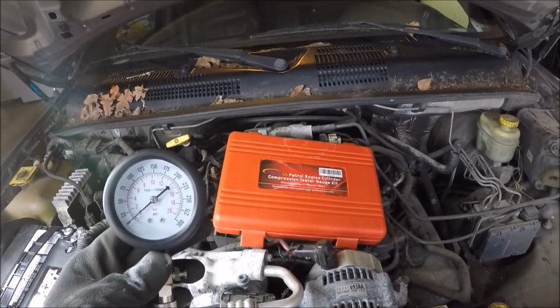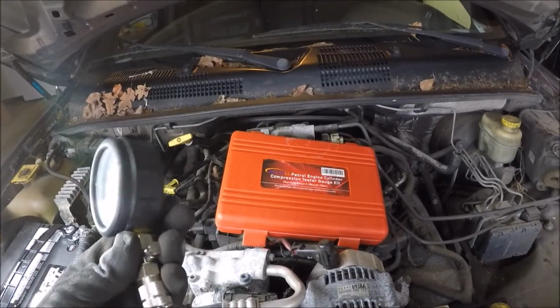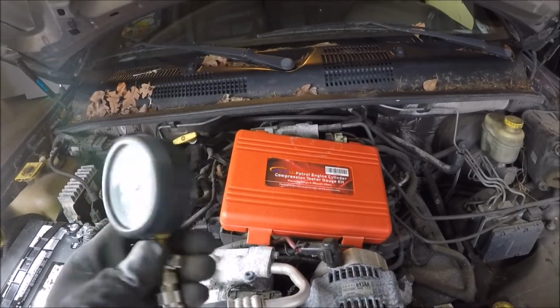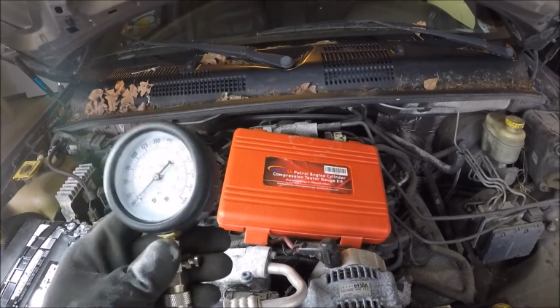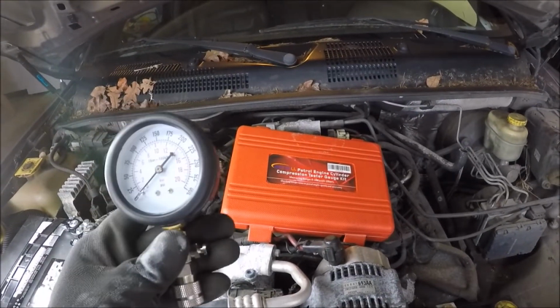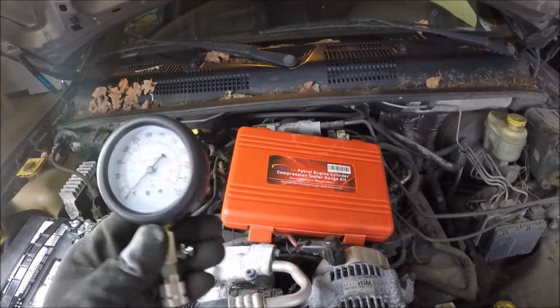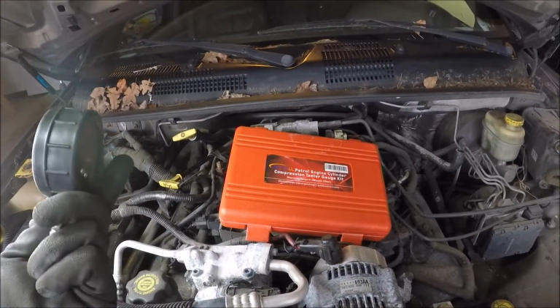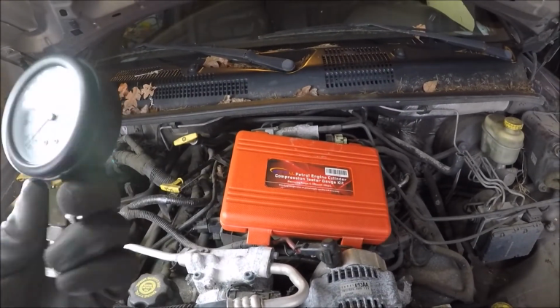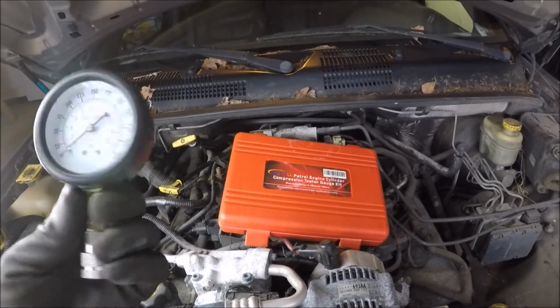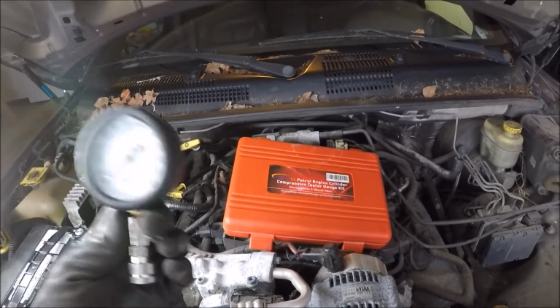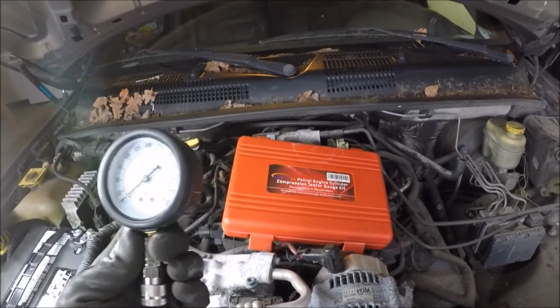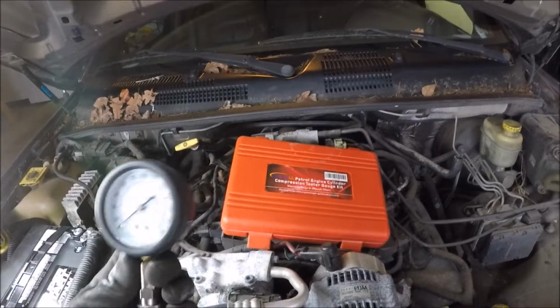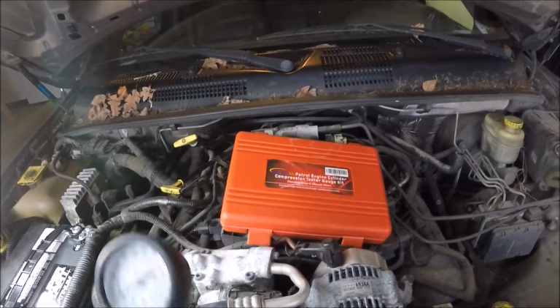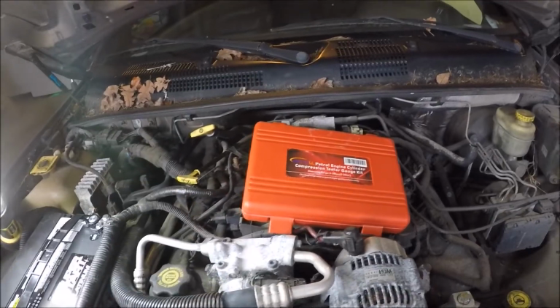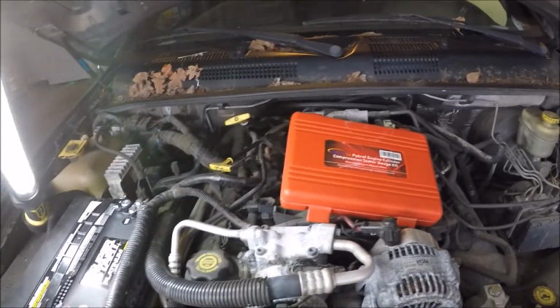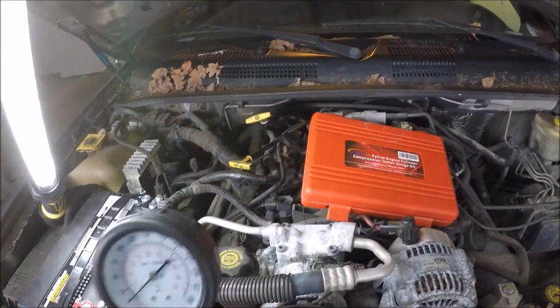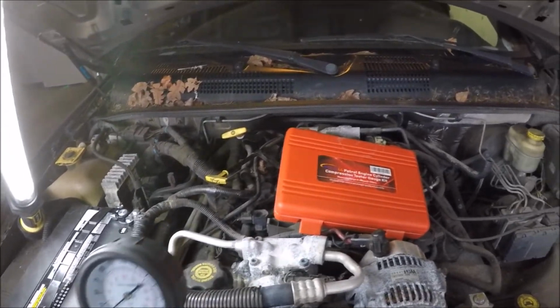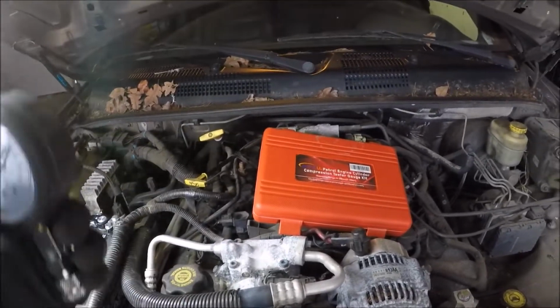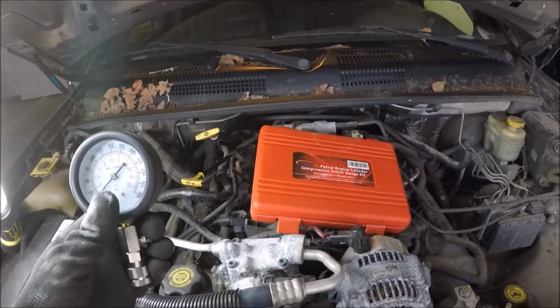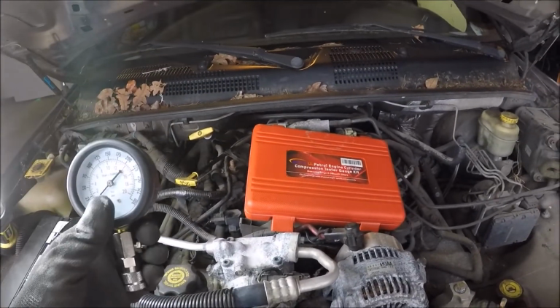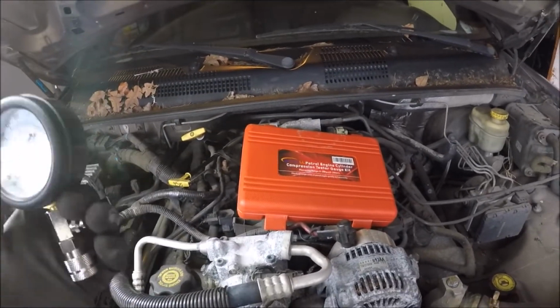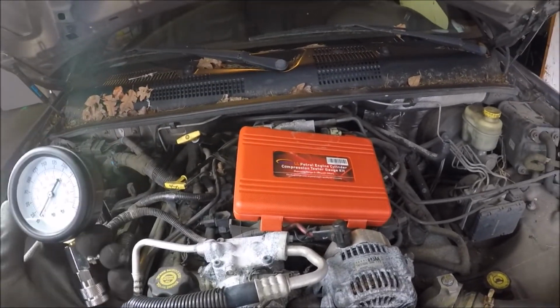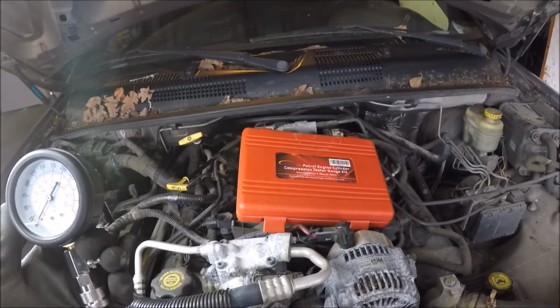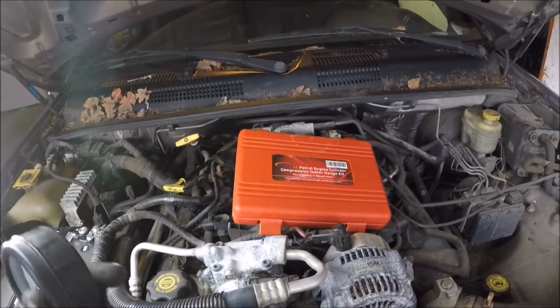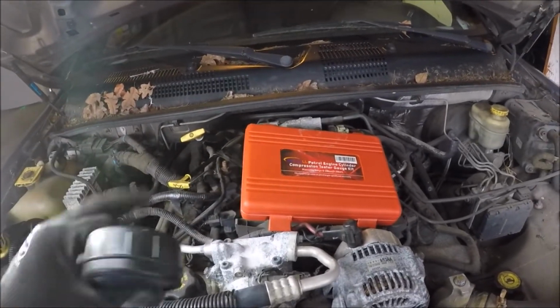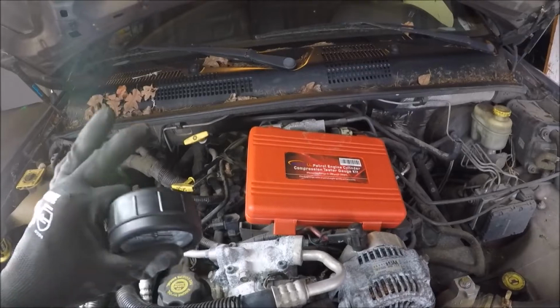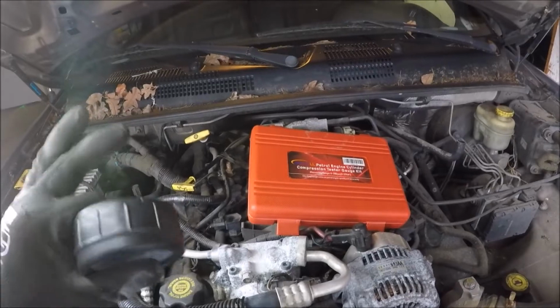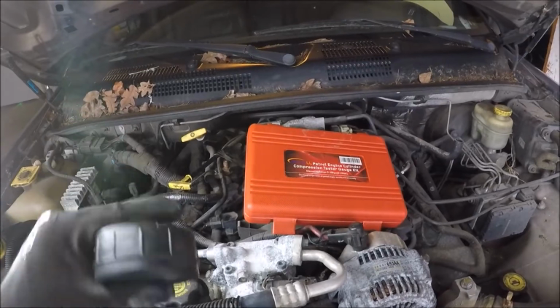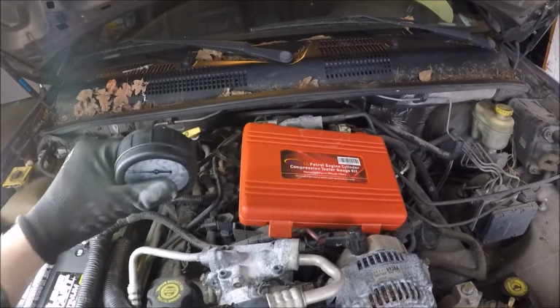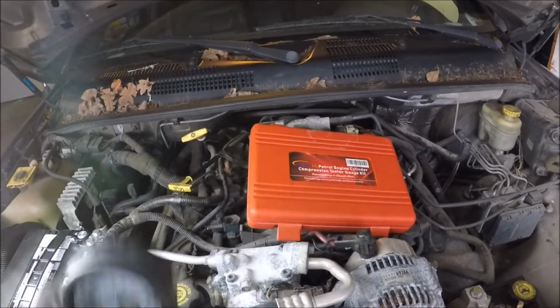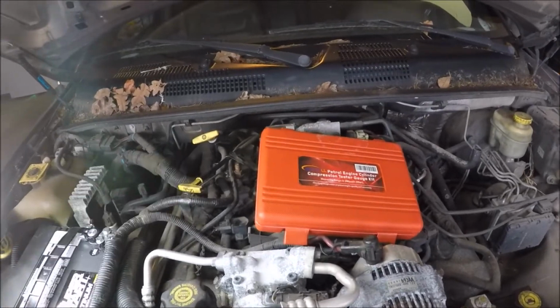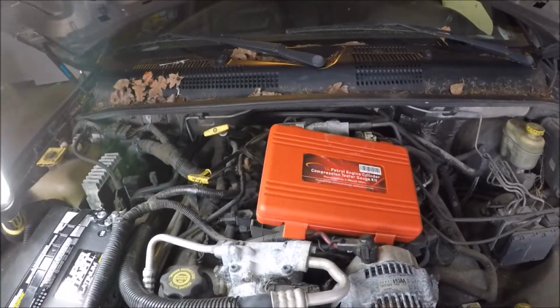I'm starting on the passenger side of the engine because the knock sounds like it's coming from this side. I'm going to pull each spark plug in the row, thread in the gauge, and start cranking it over to figure out which cylinder we're having an issue with.